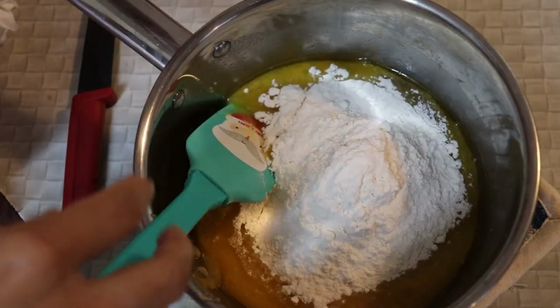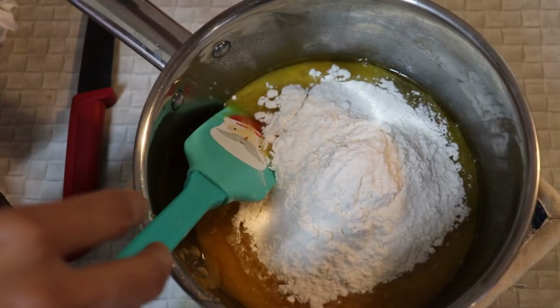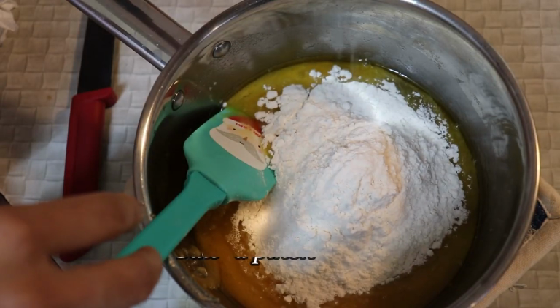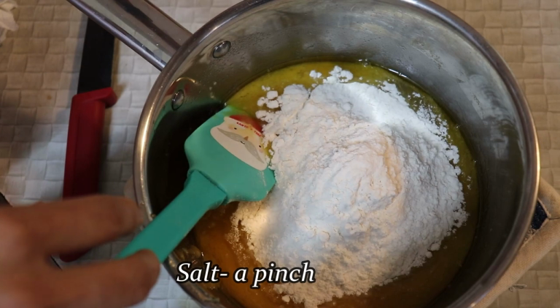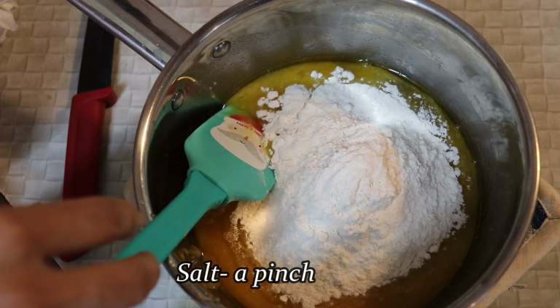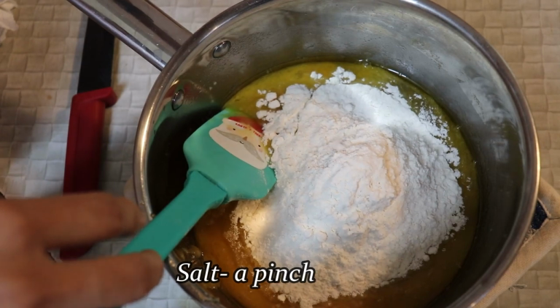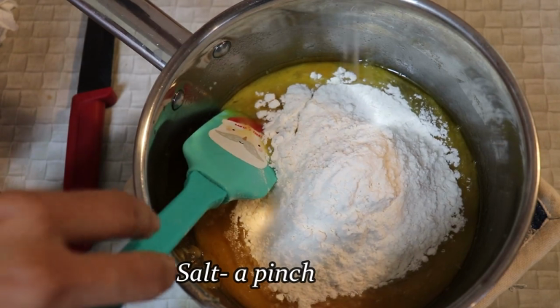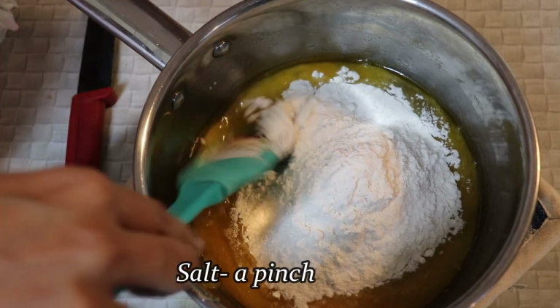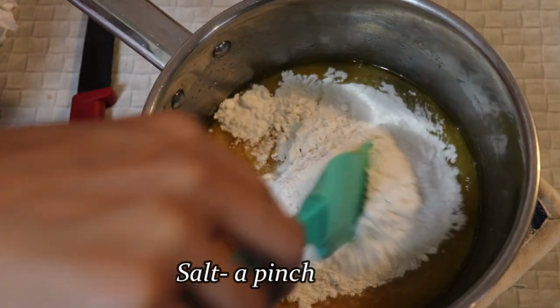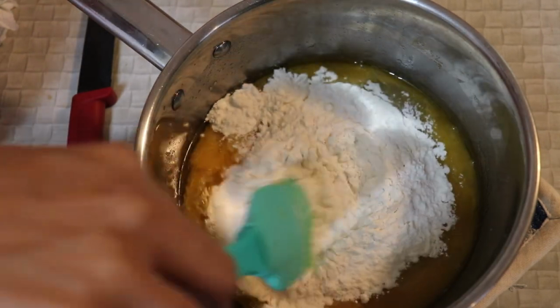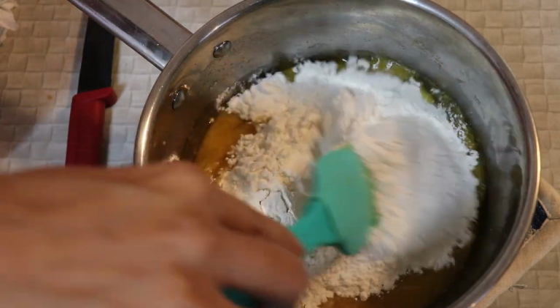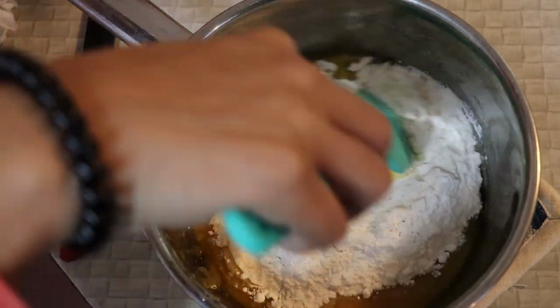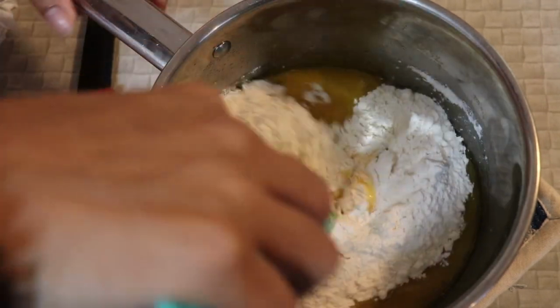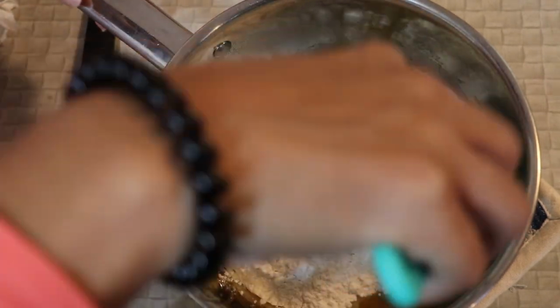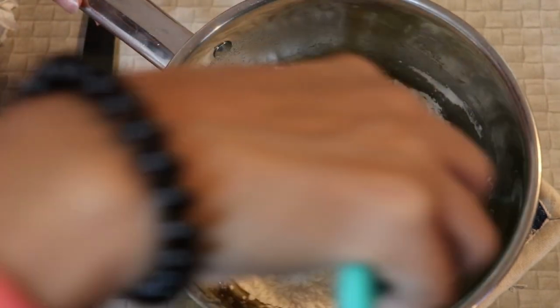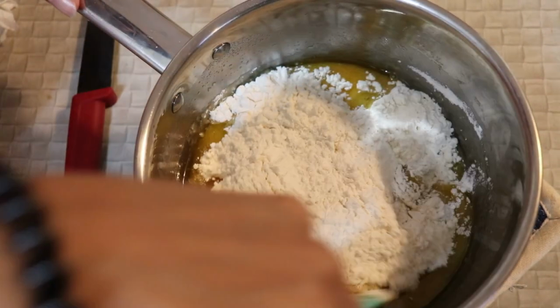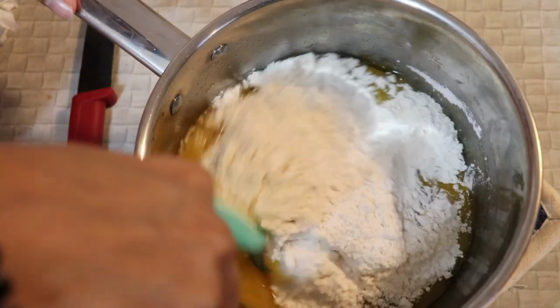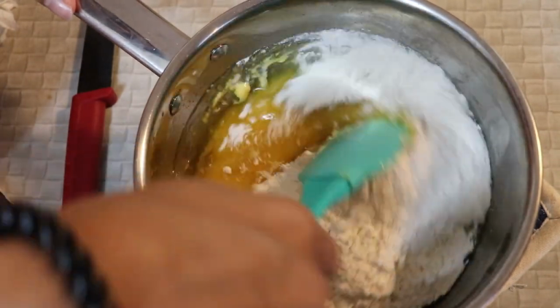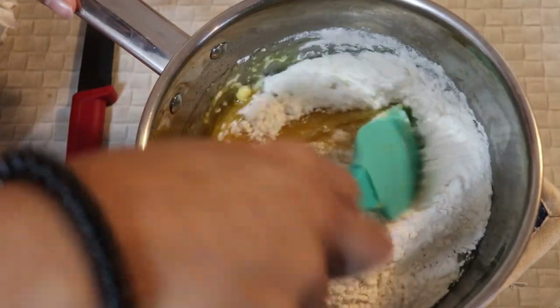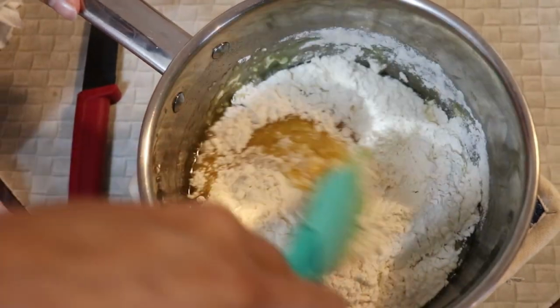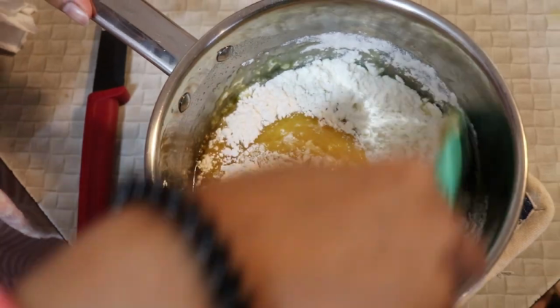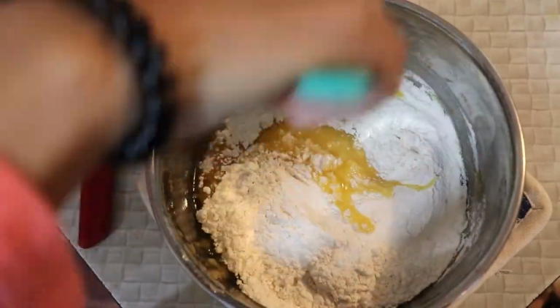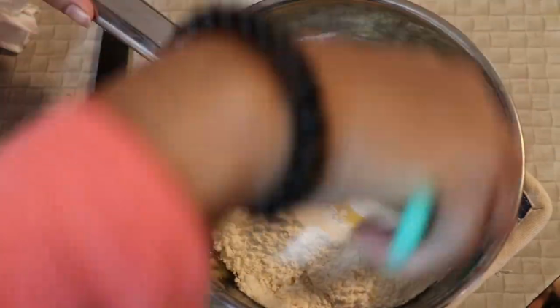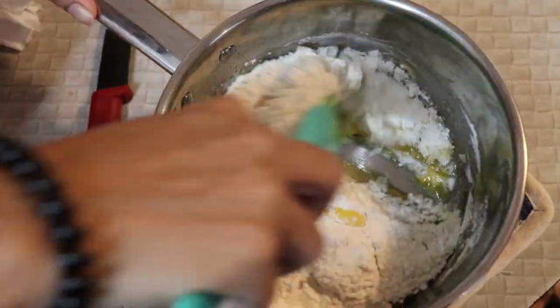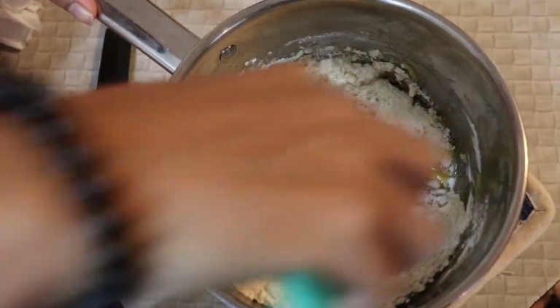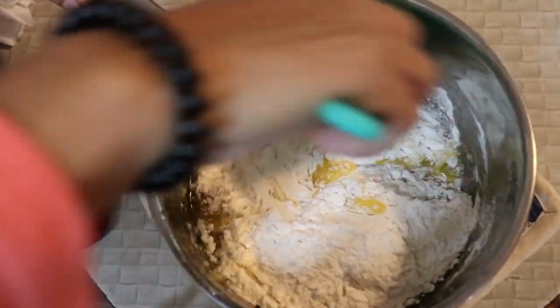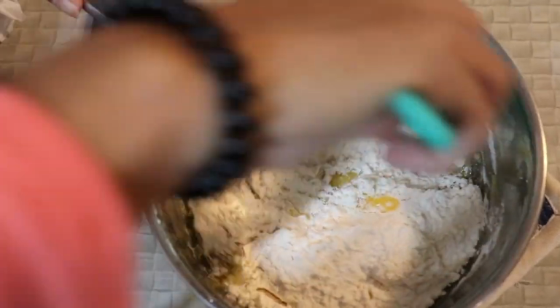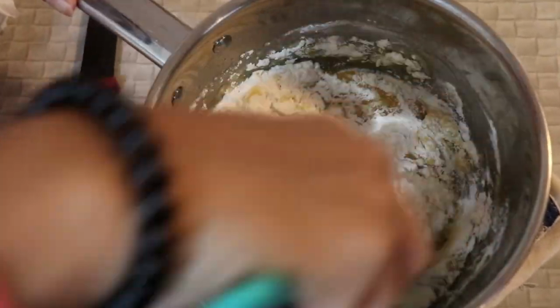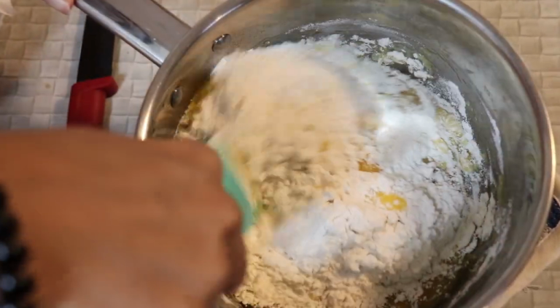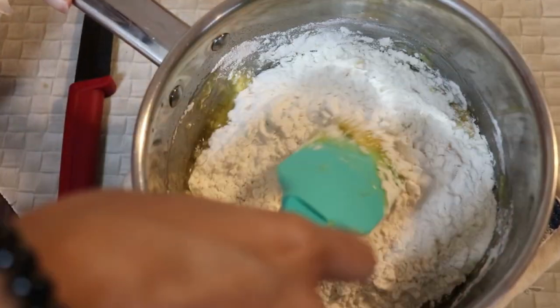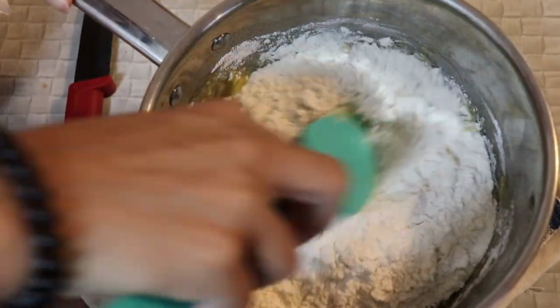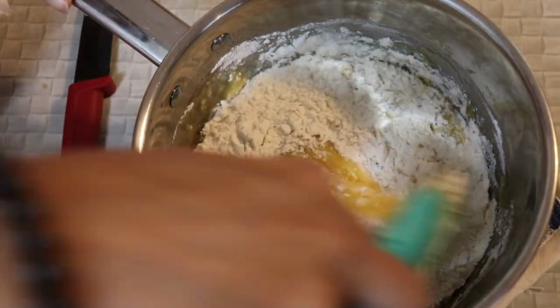Add a little salt, mix it. Add 1 teaspoon of vanilla ice.